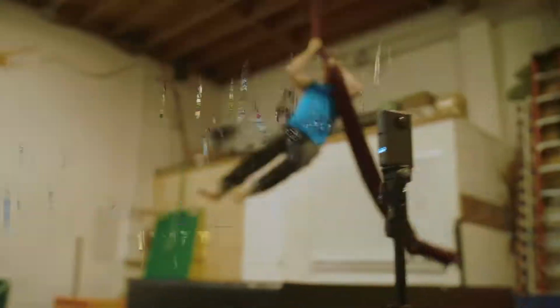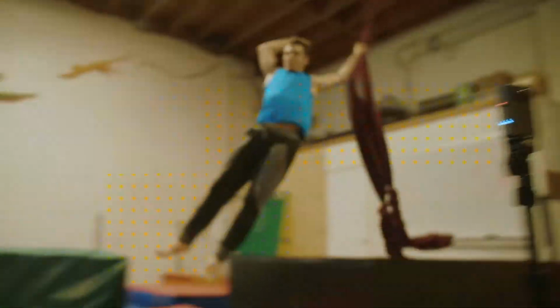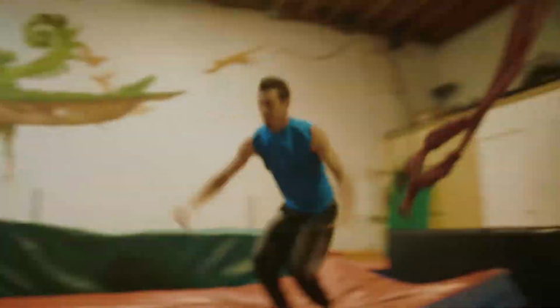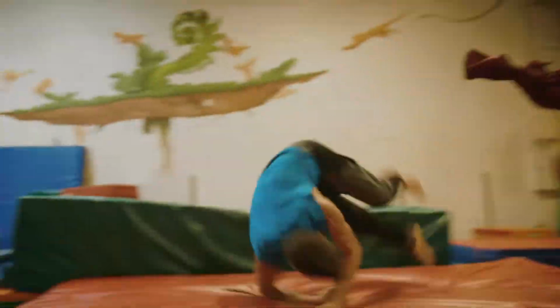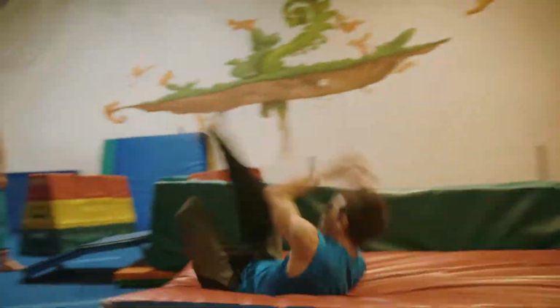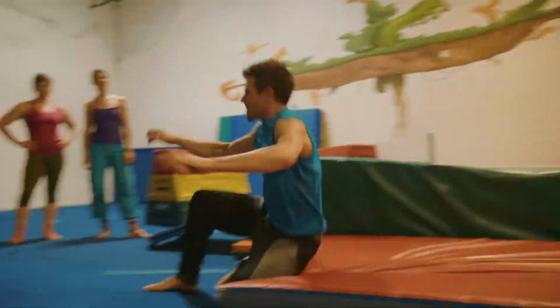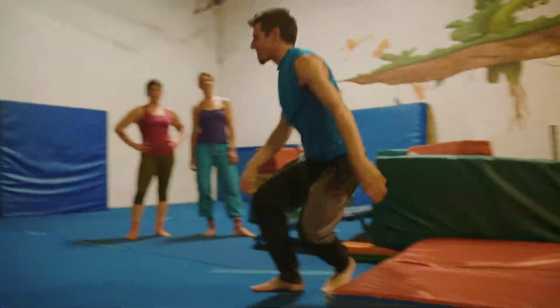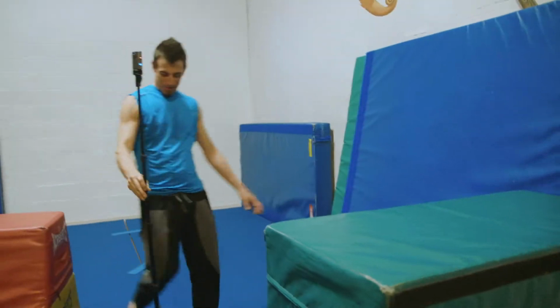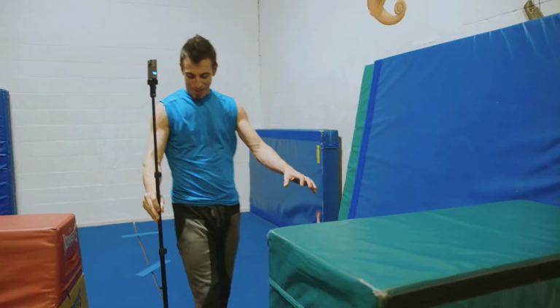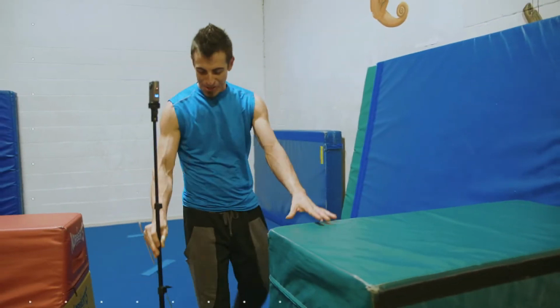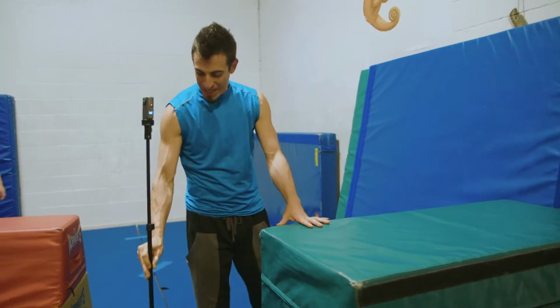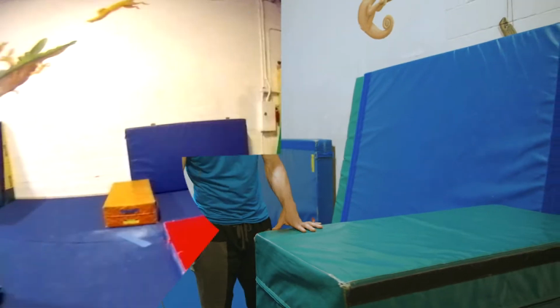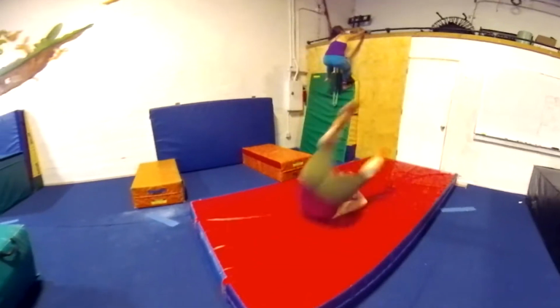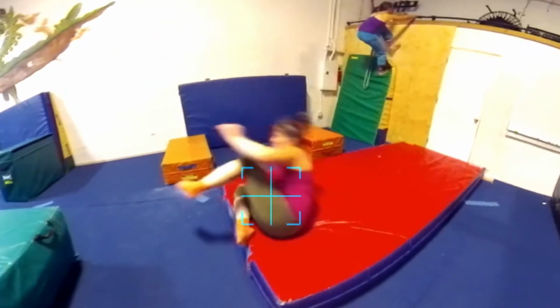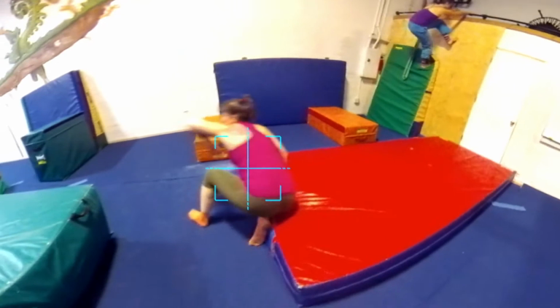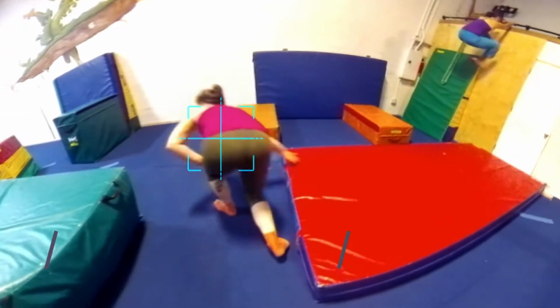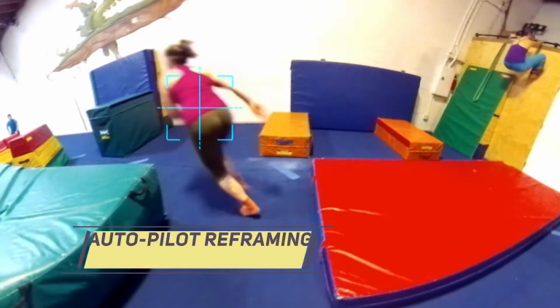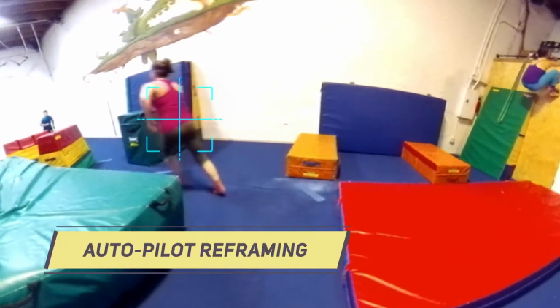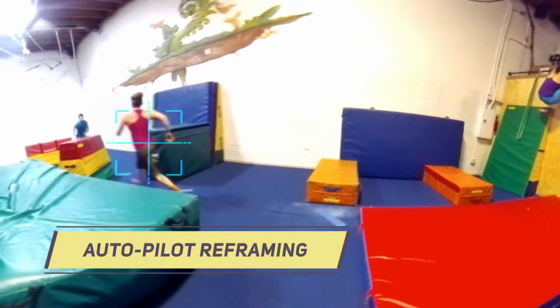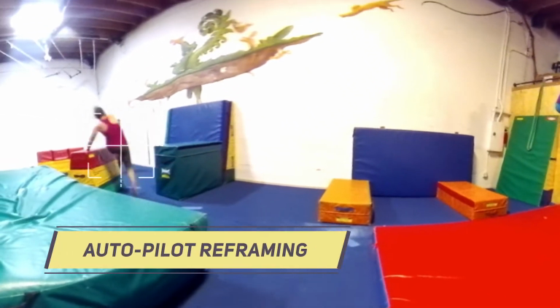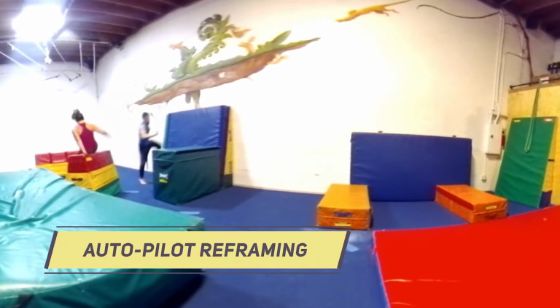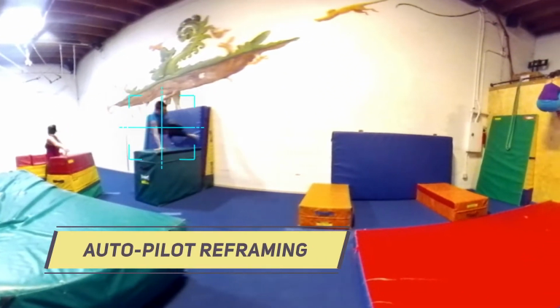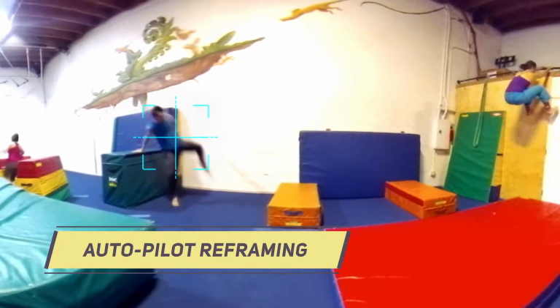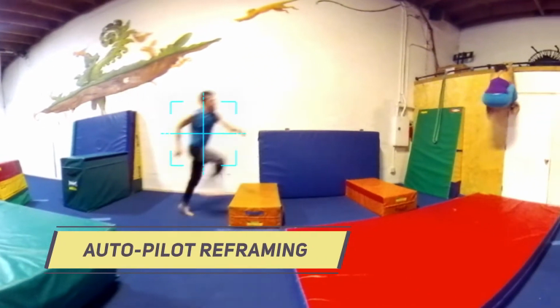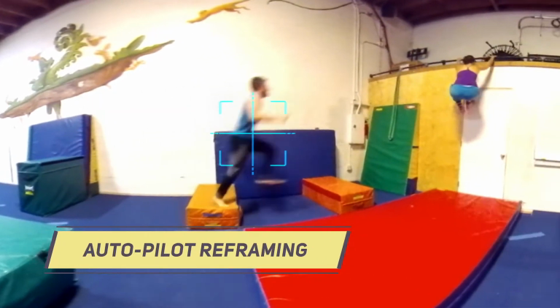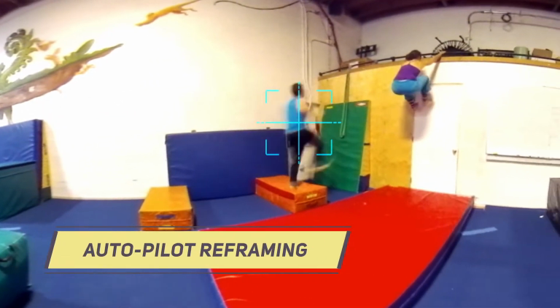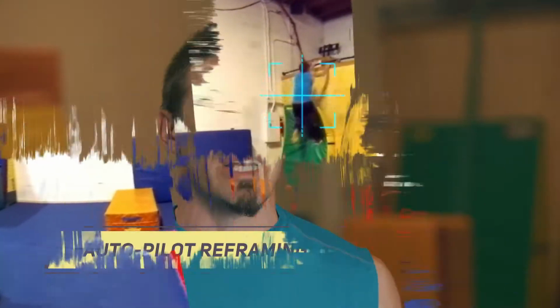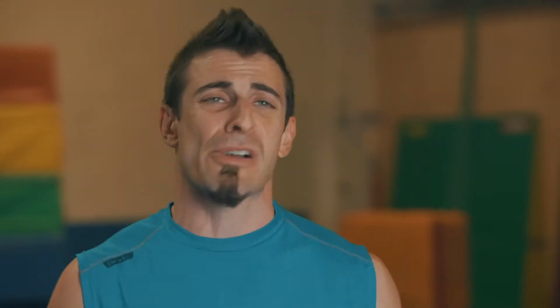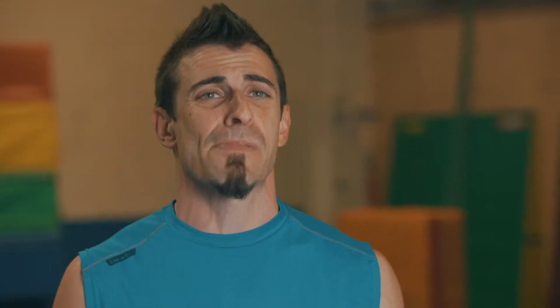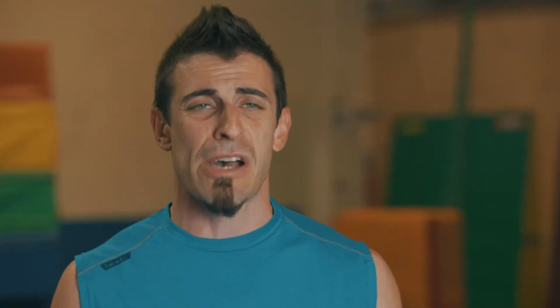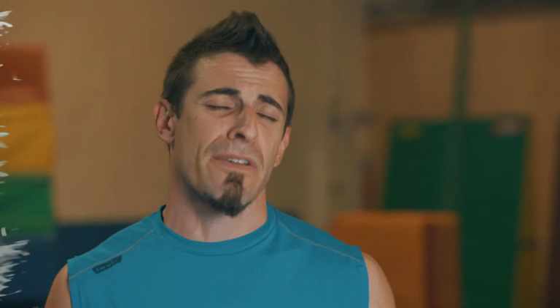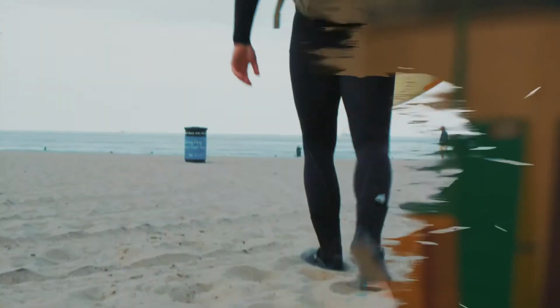It makes it really easy to bring the camera into class, set it down, and it captures the whole room. That way I don't need a whole camera crew in order to get every part of my run as I go up and down, back and forth.